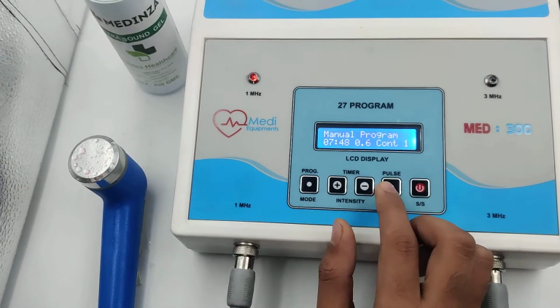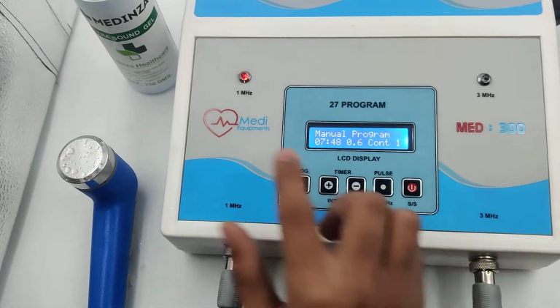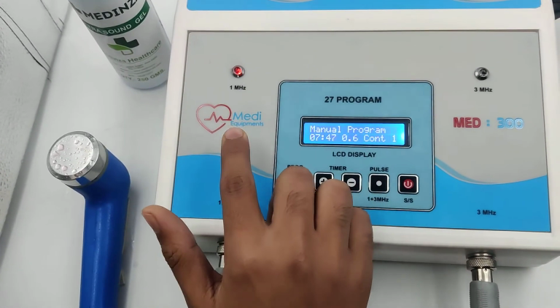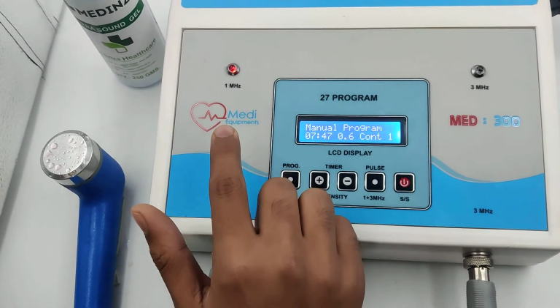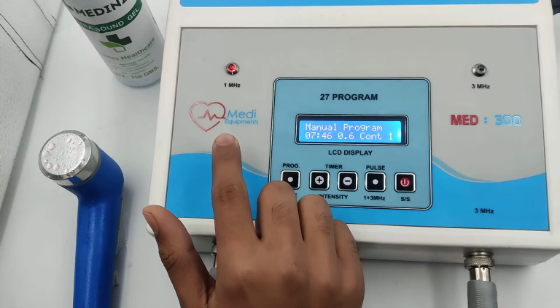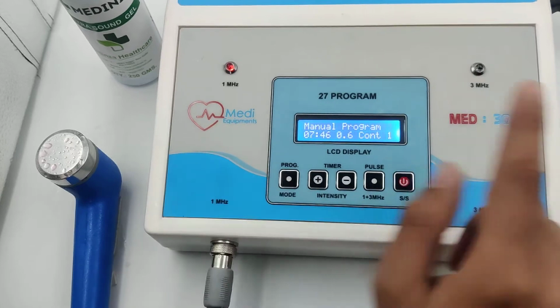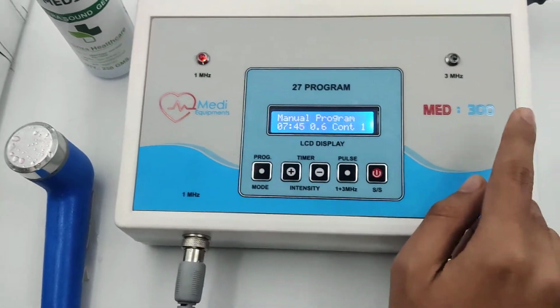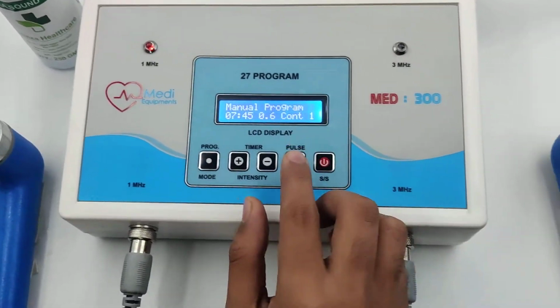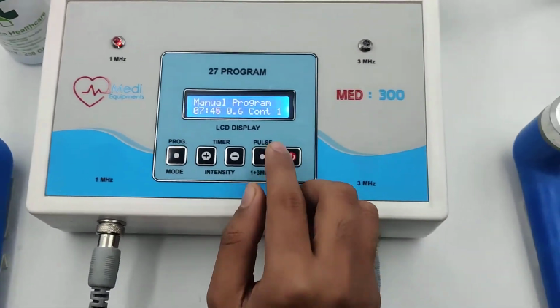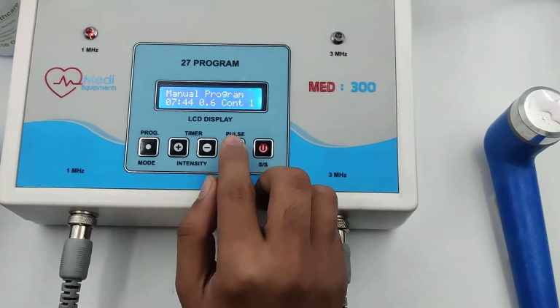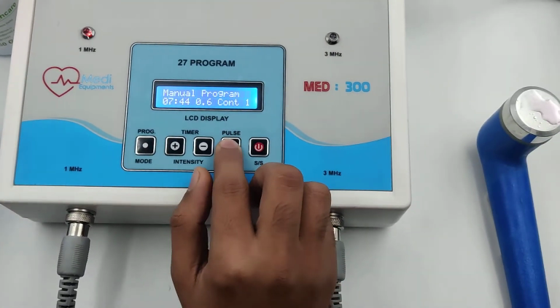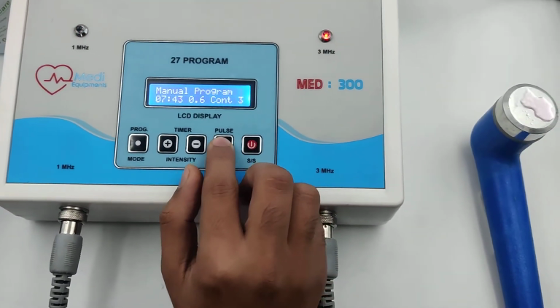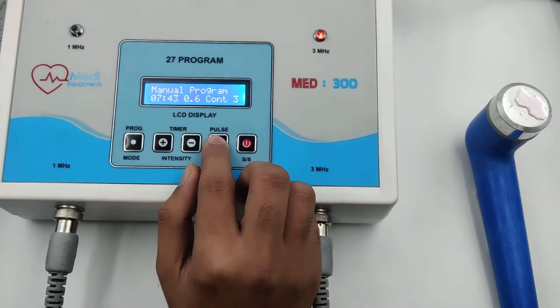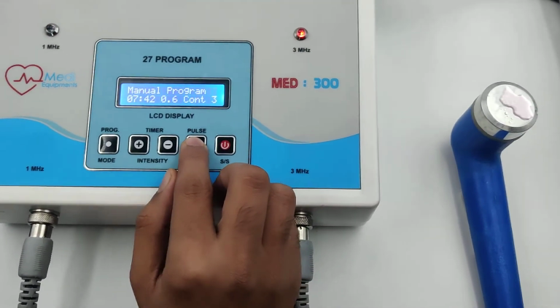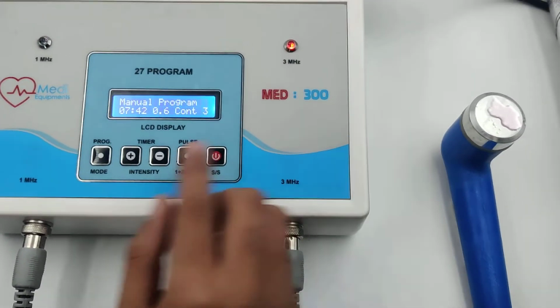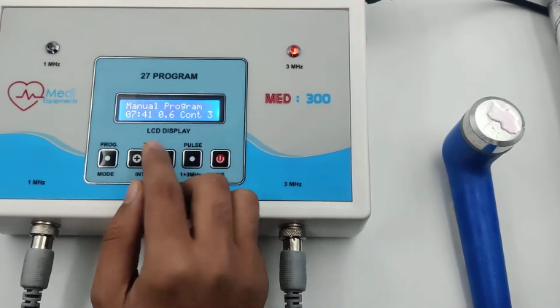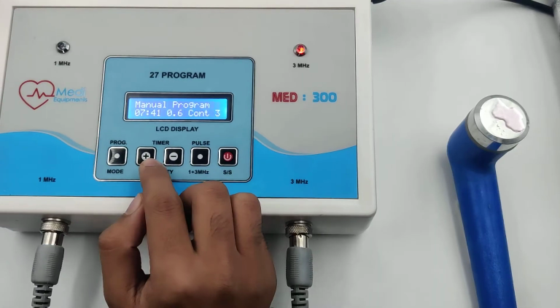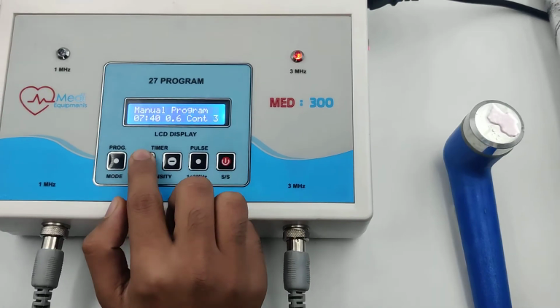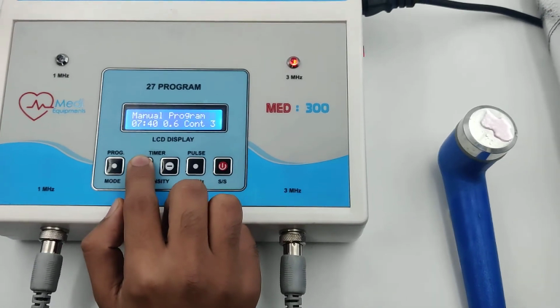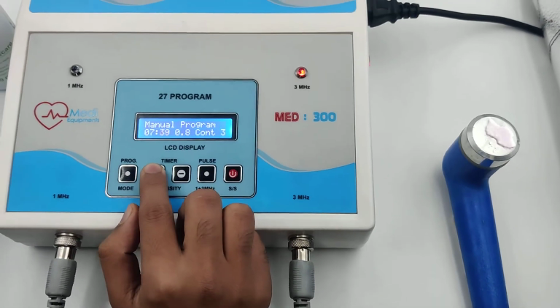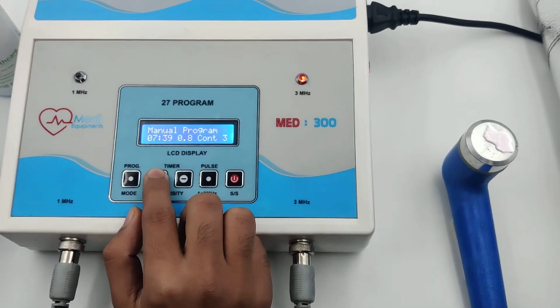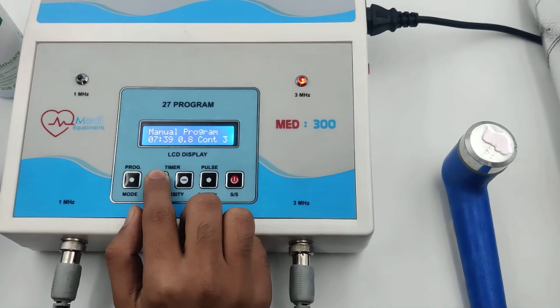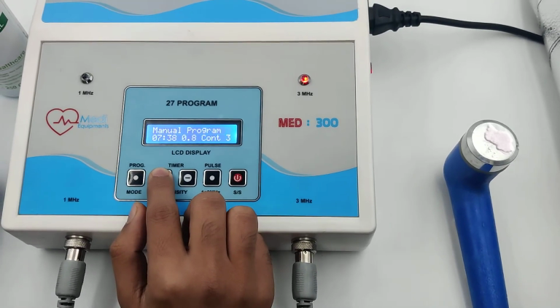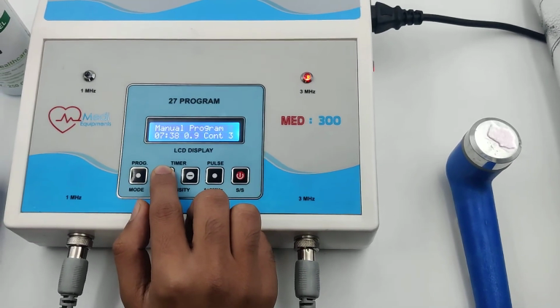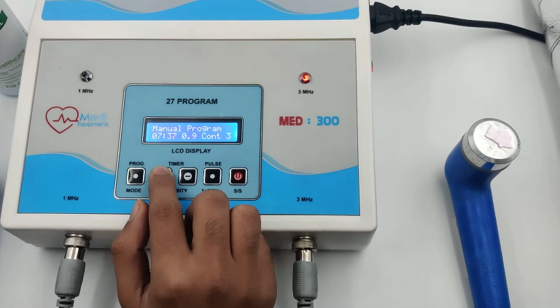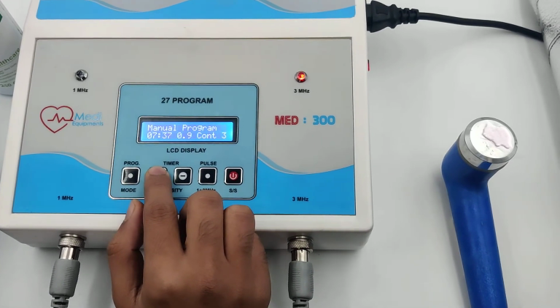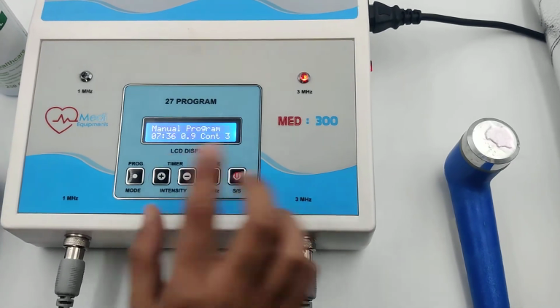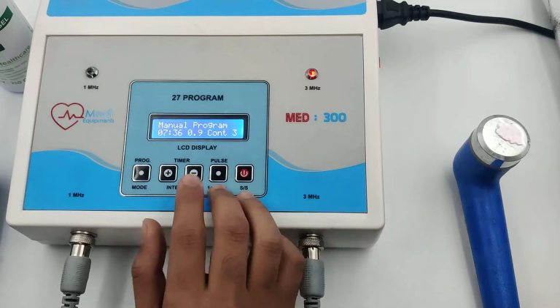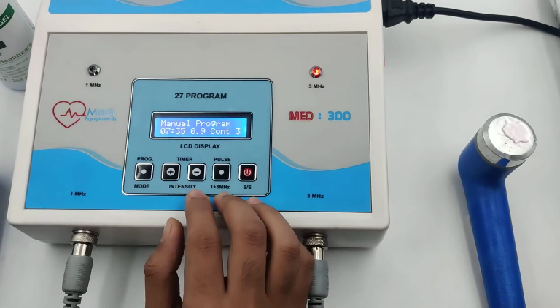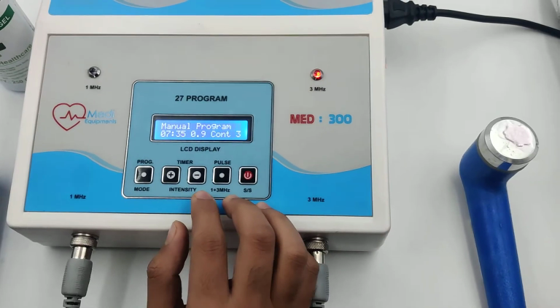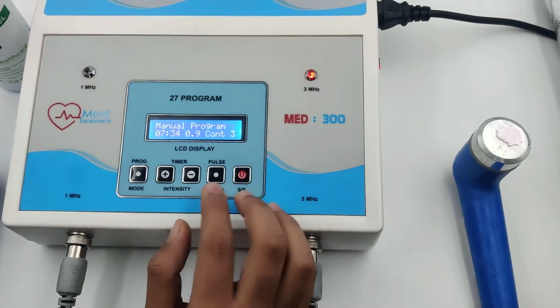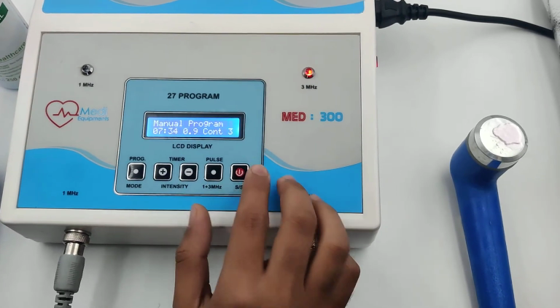Now you can switch the current from 1 MHz to 3 MHz by pressing this button. You can again increase the intensity. After treatment is completed, stop the machine.